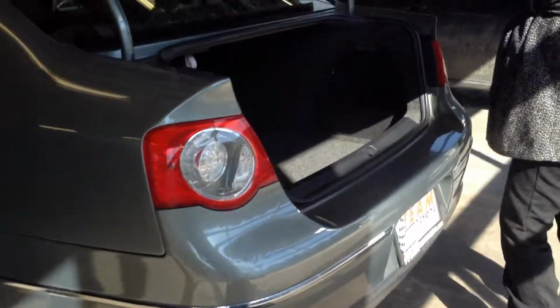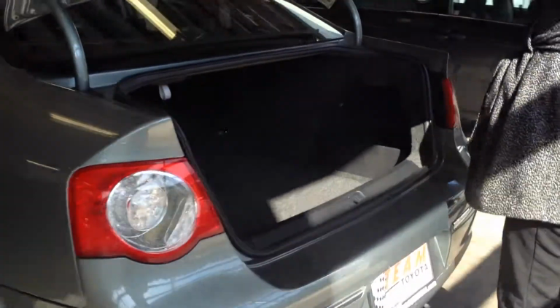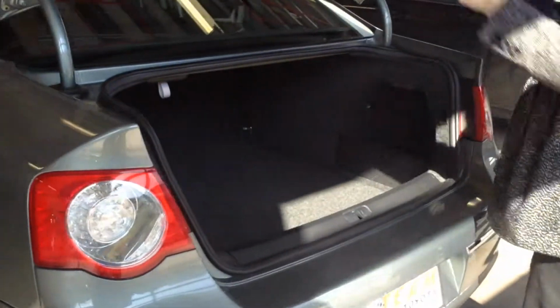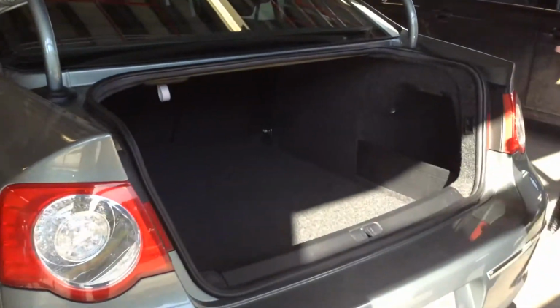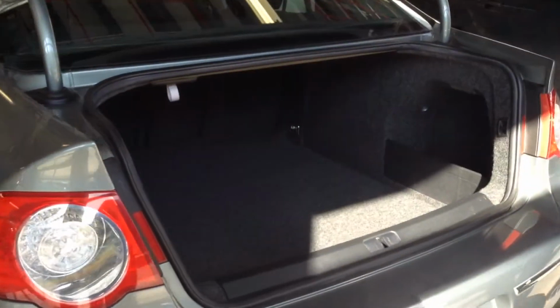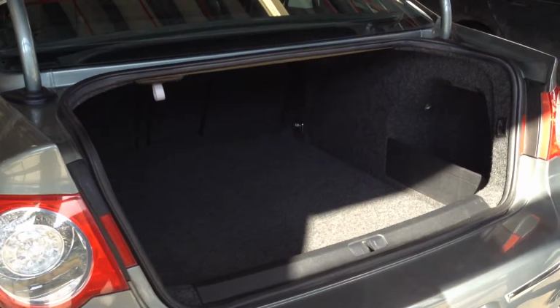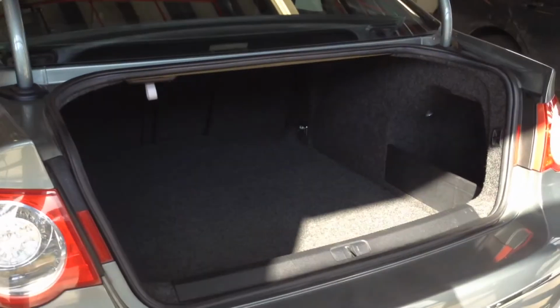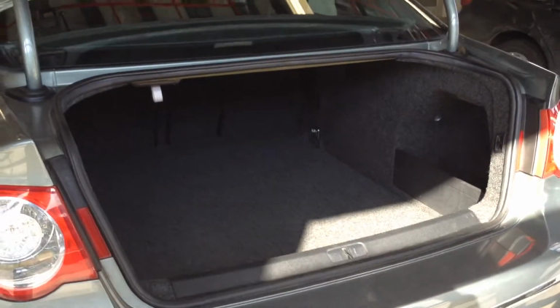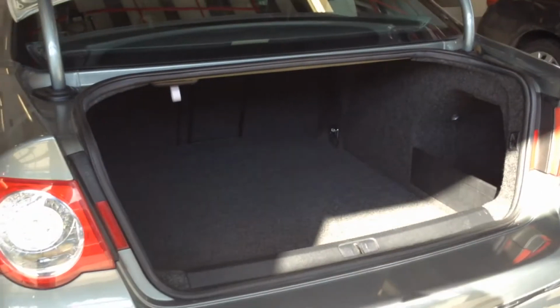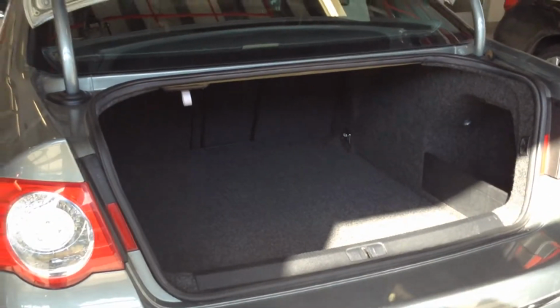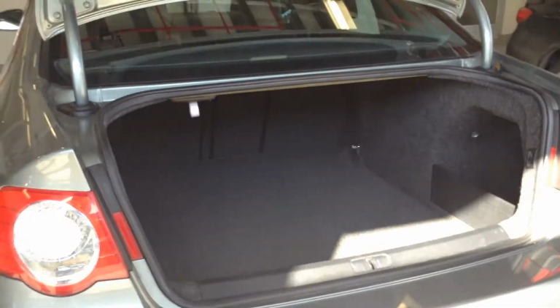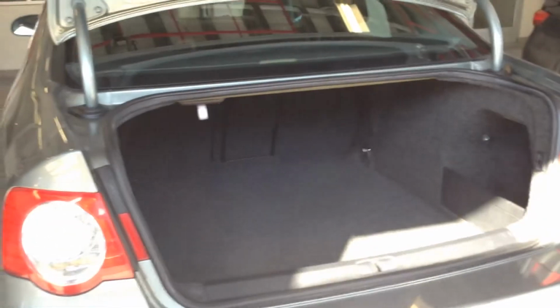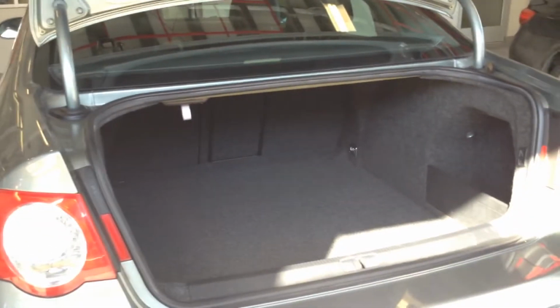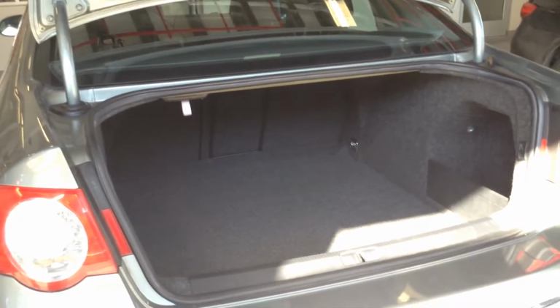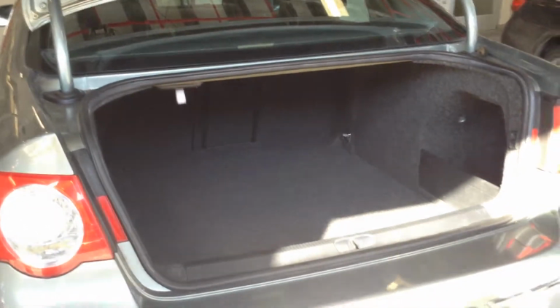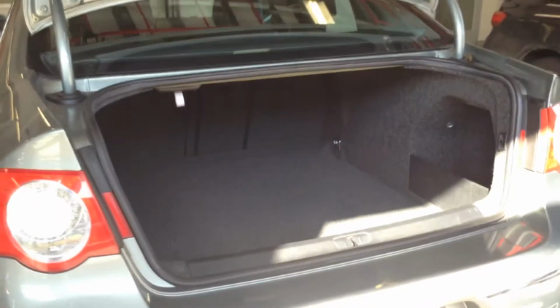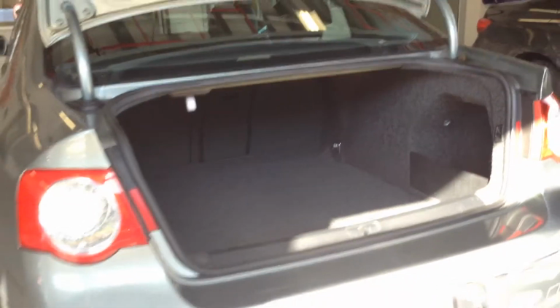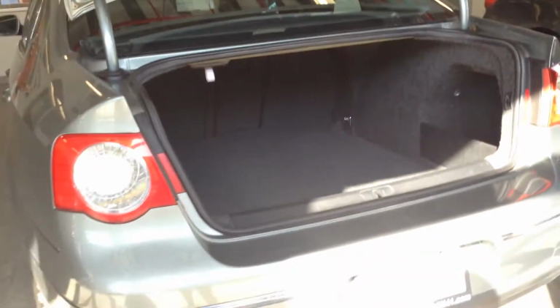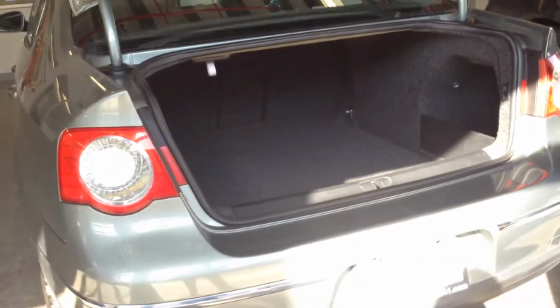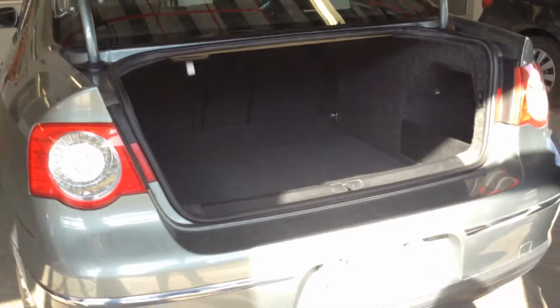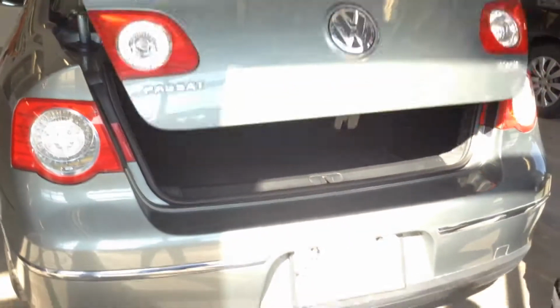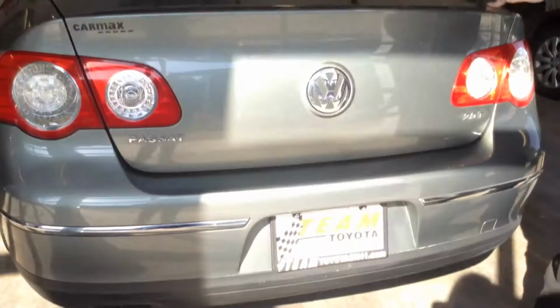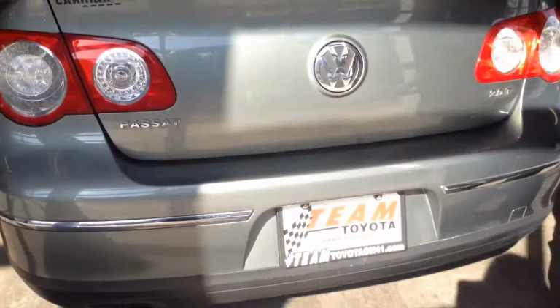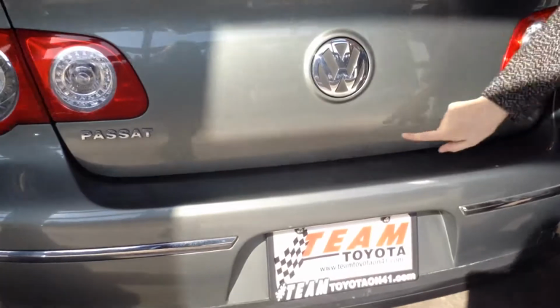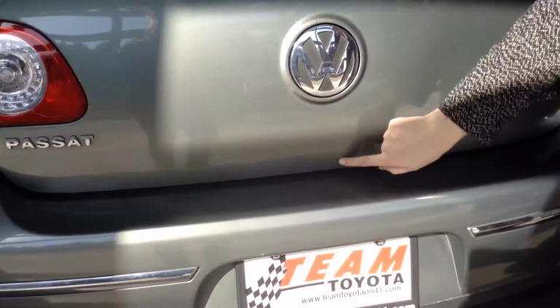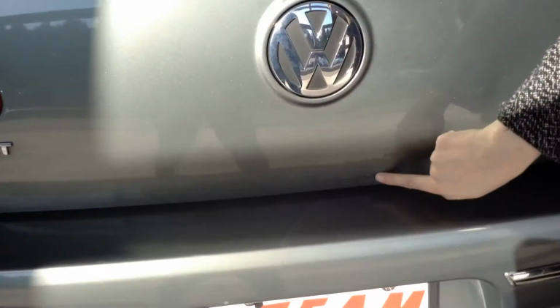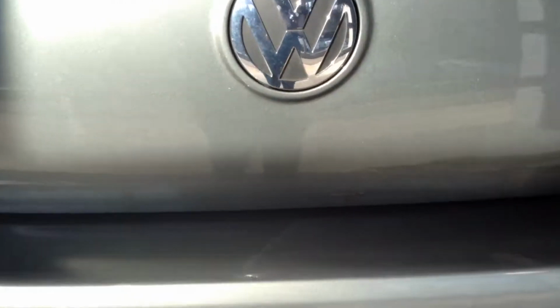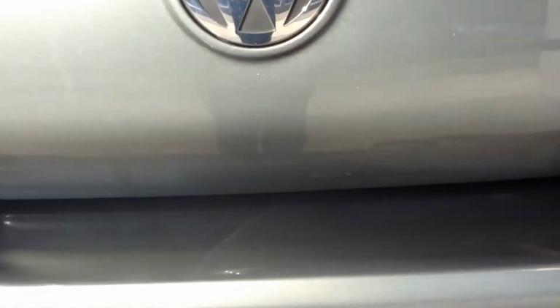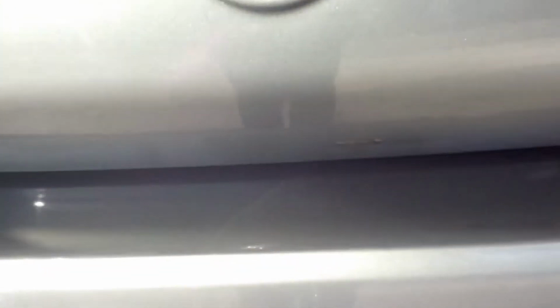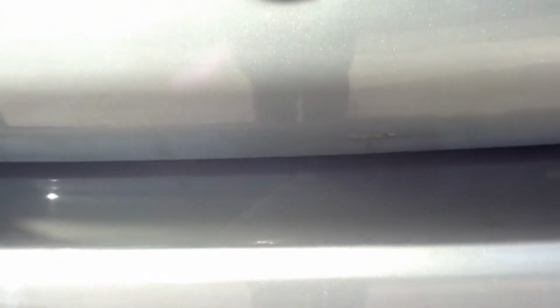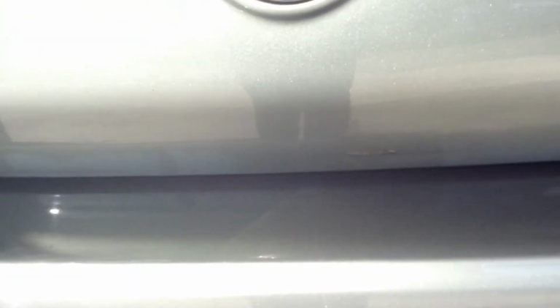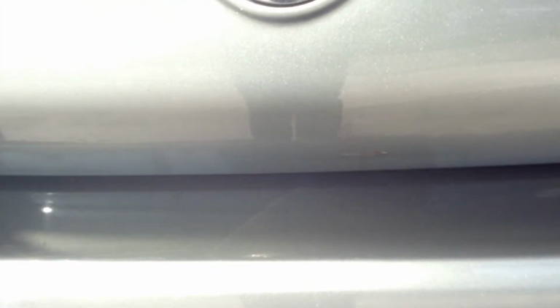Back here in the trunk, it's very roomy and clean as well — don't see any issues there. We do have one little rust spot on the trunk, which is here. Didn't find any other rust on the body though.